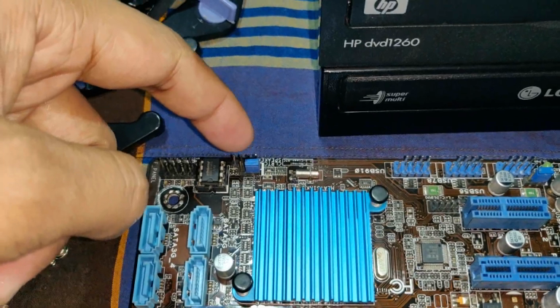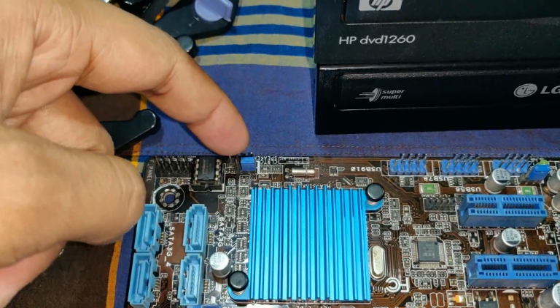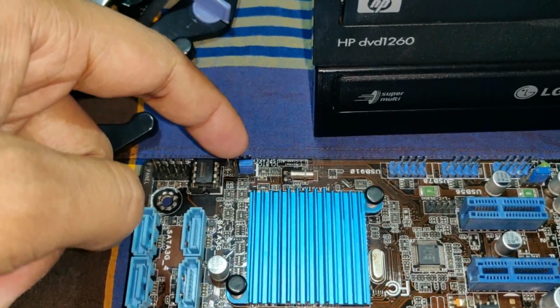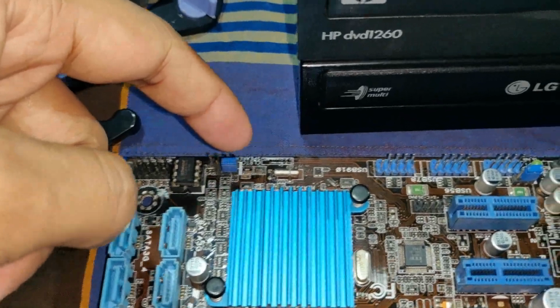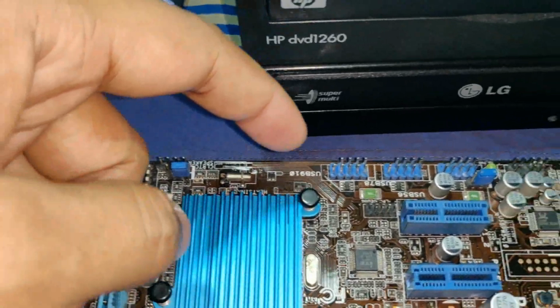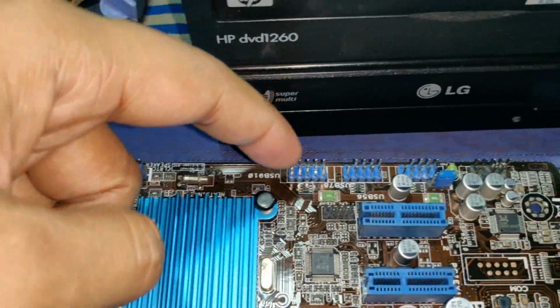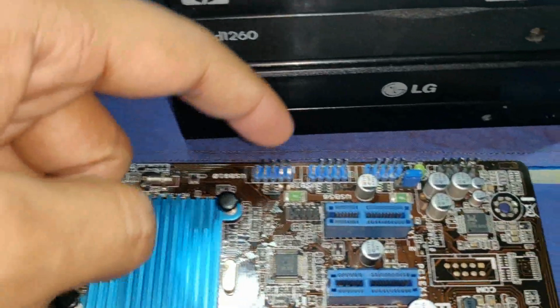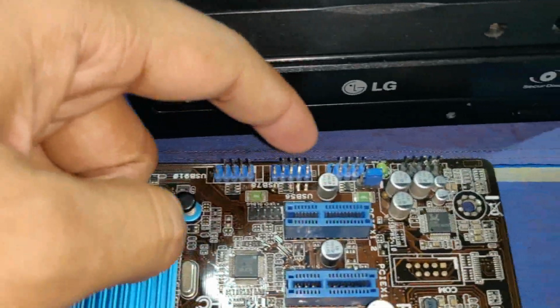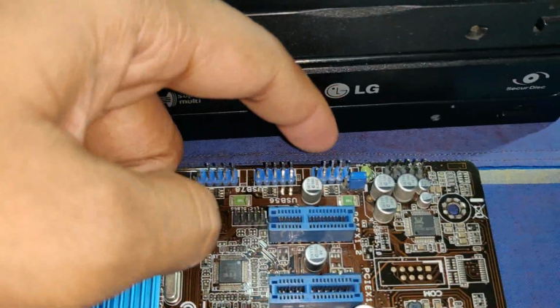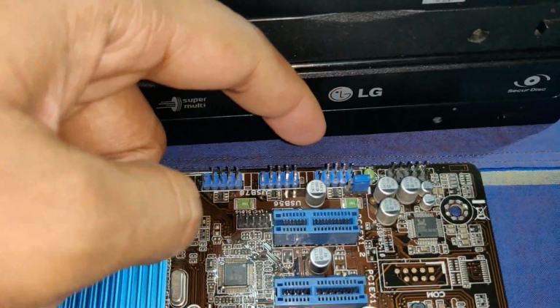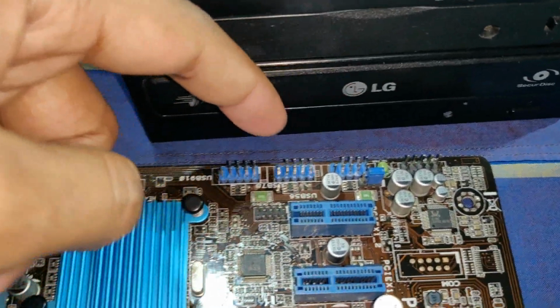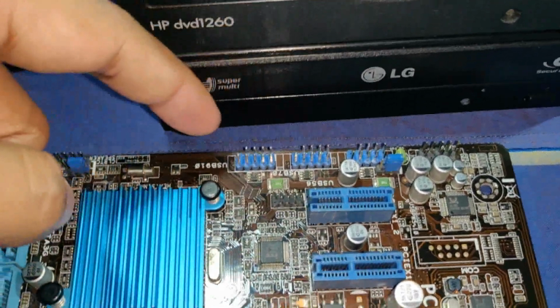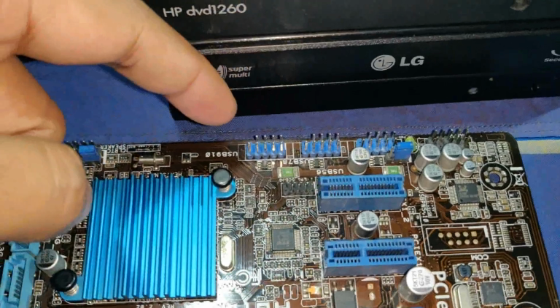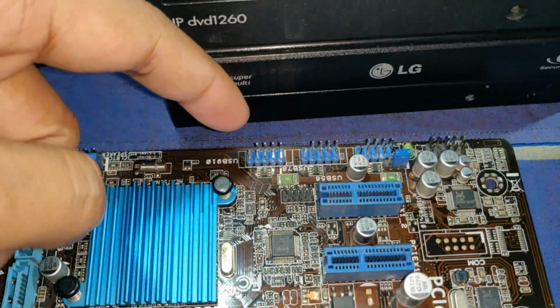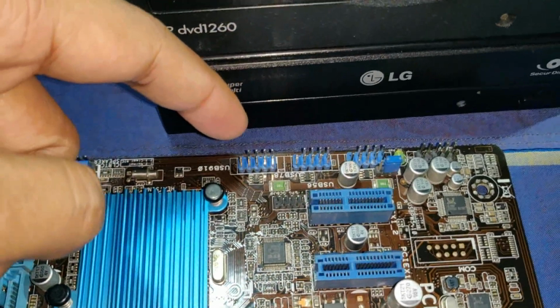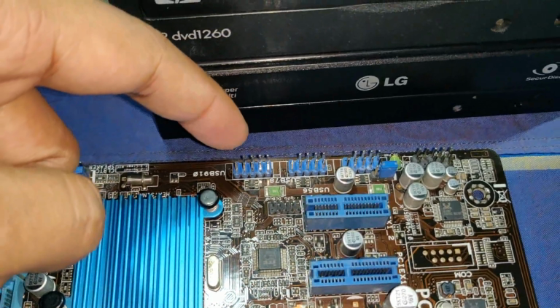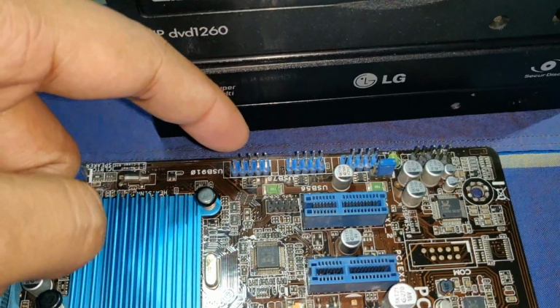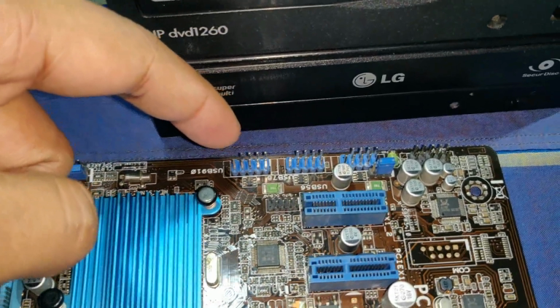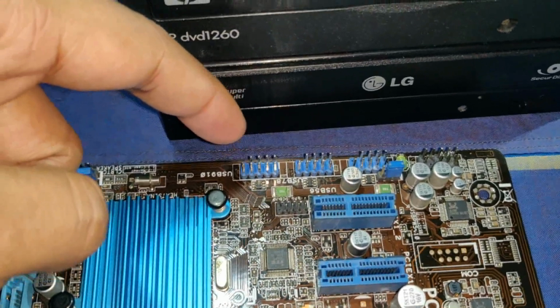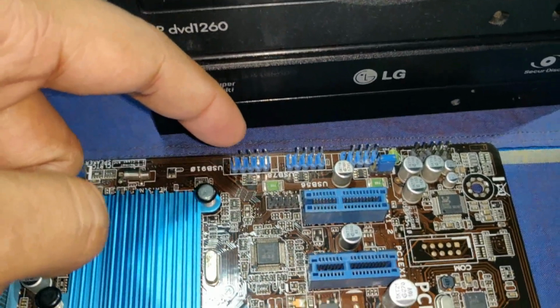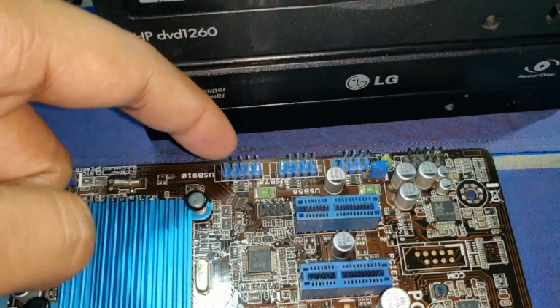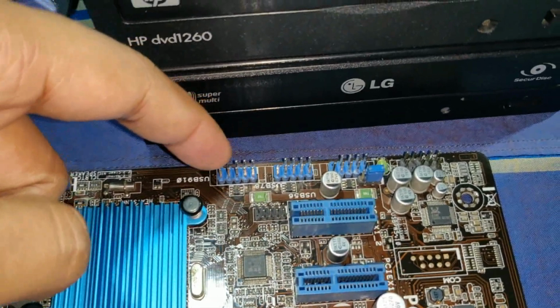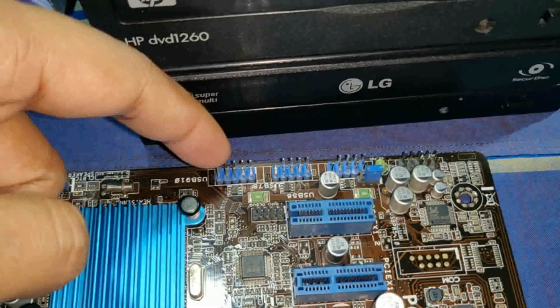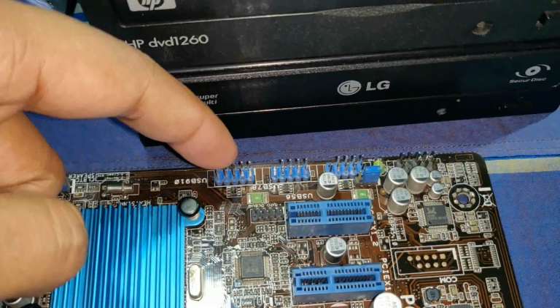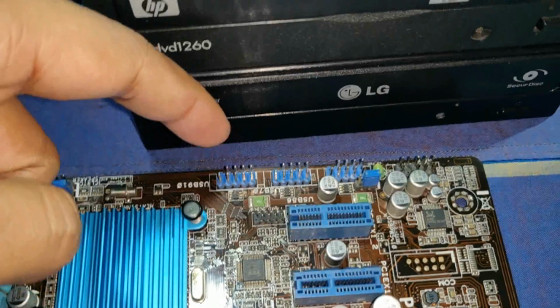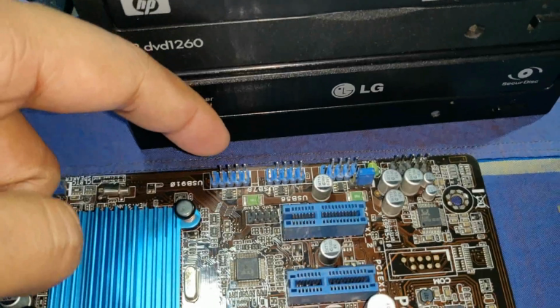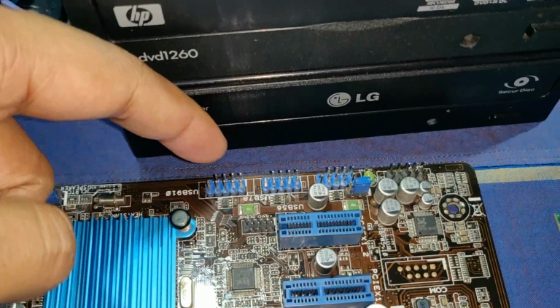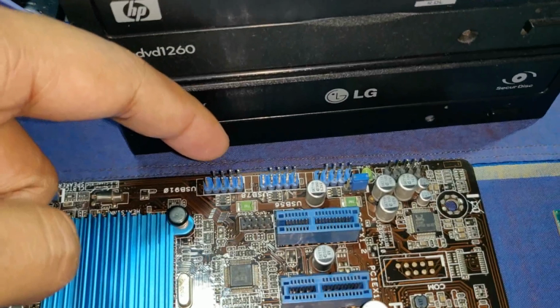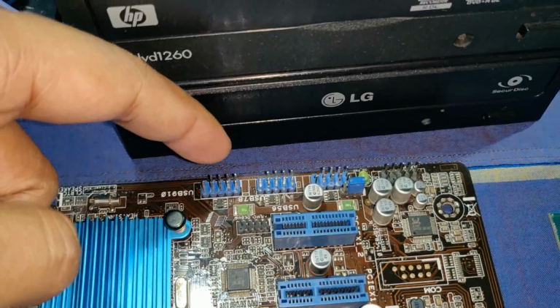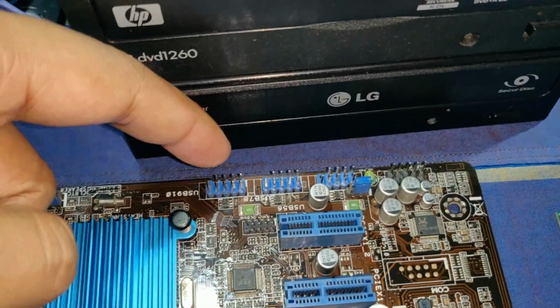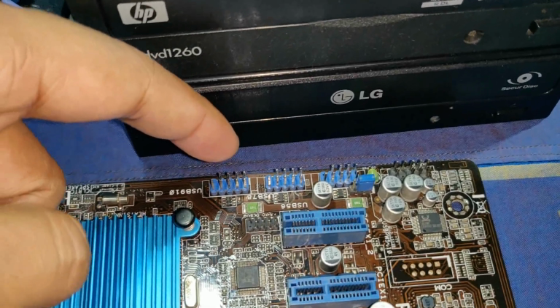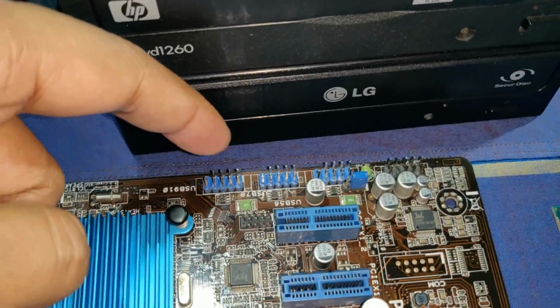This is the boot and the beep sound — this is the same method. This is a new part: the USB. This is the USB pin.